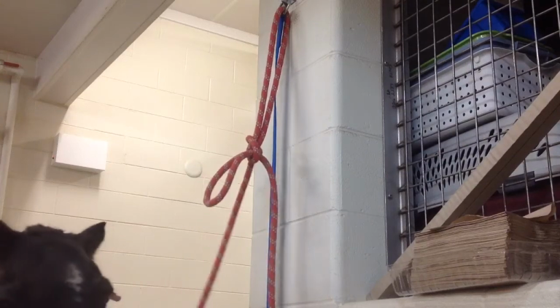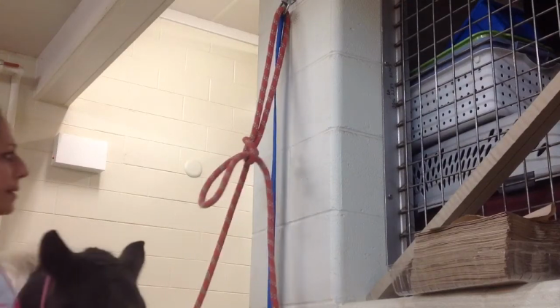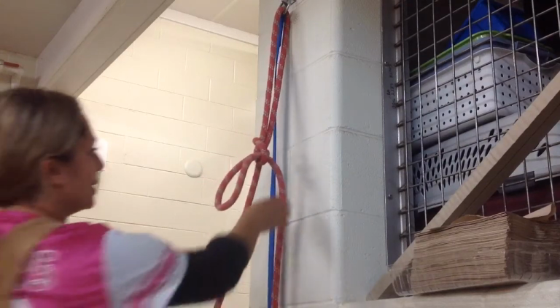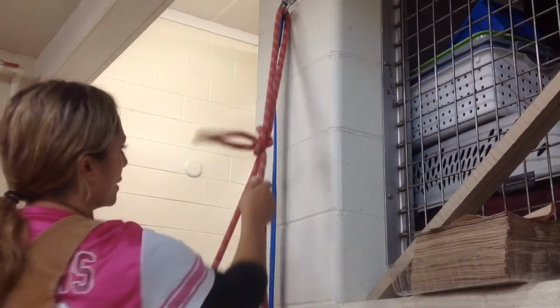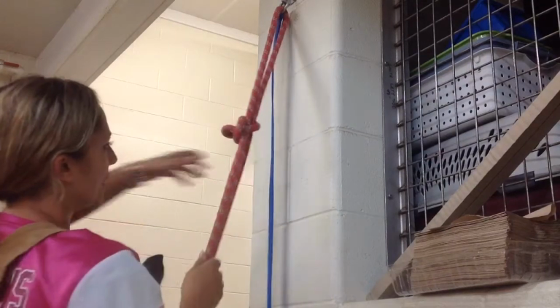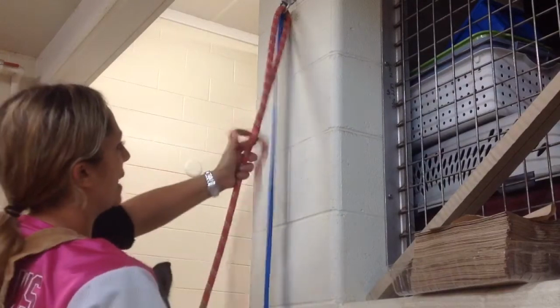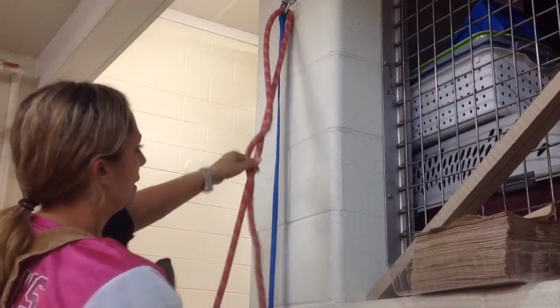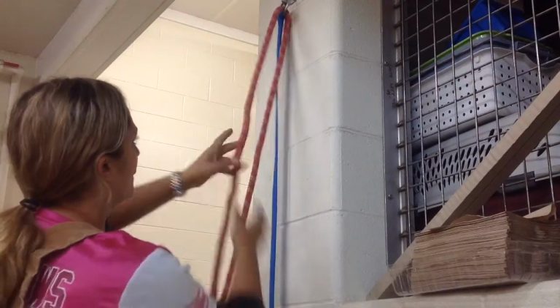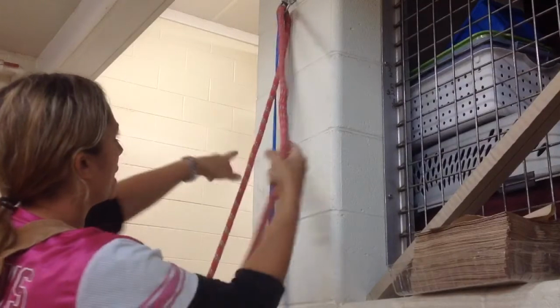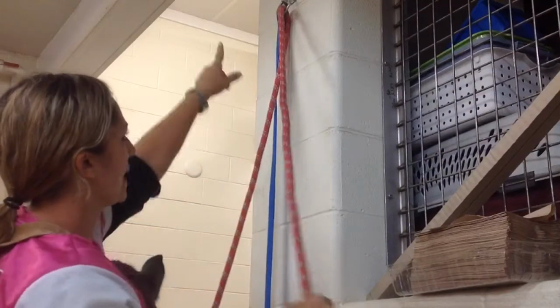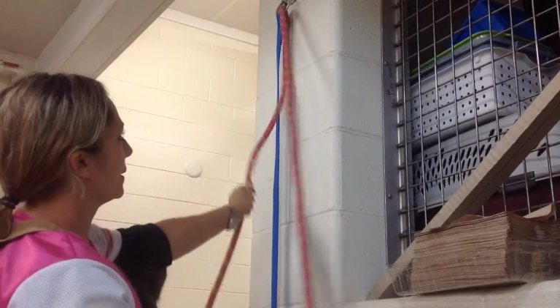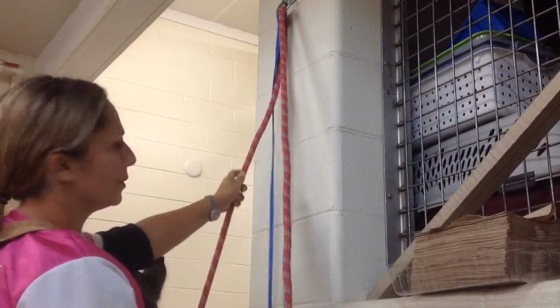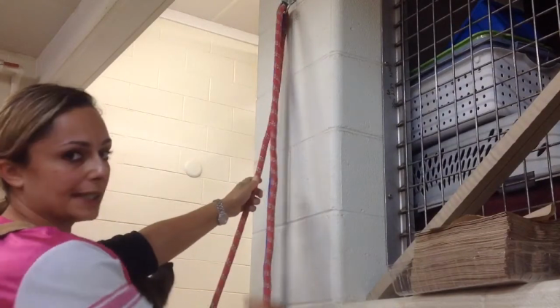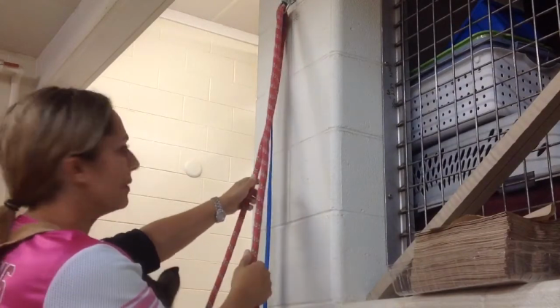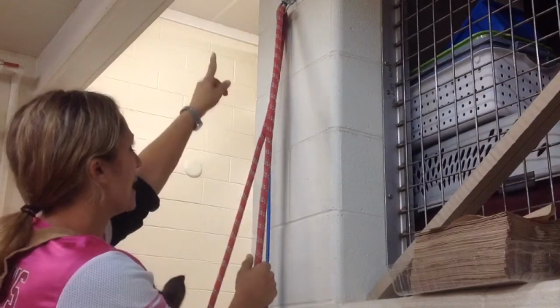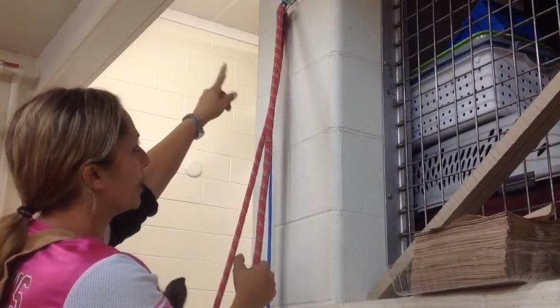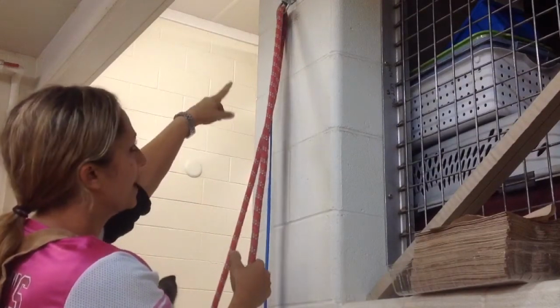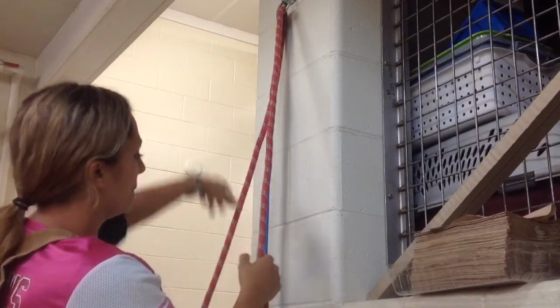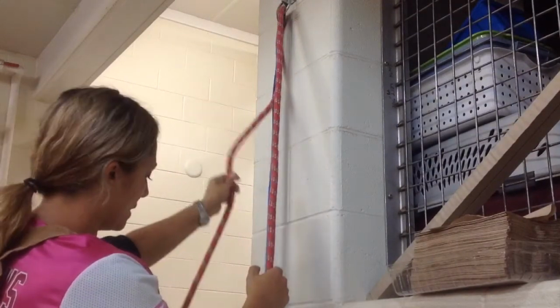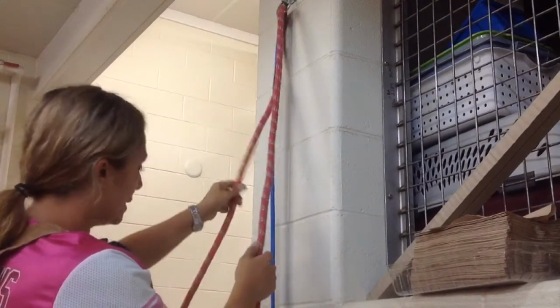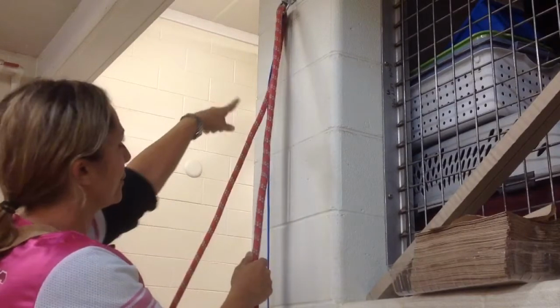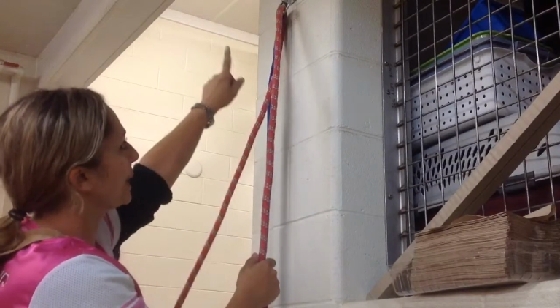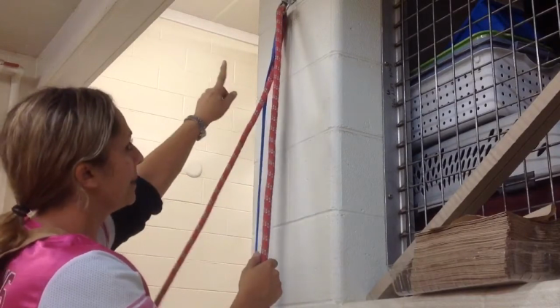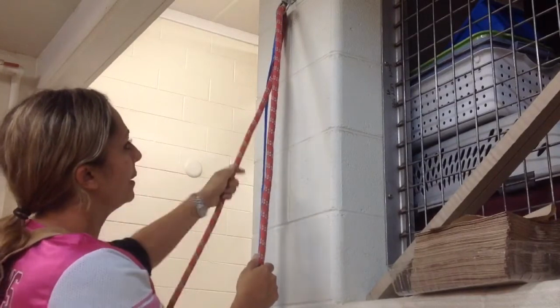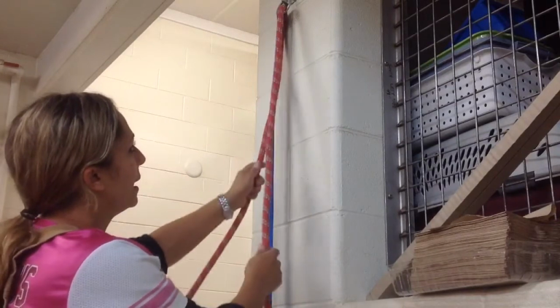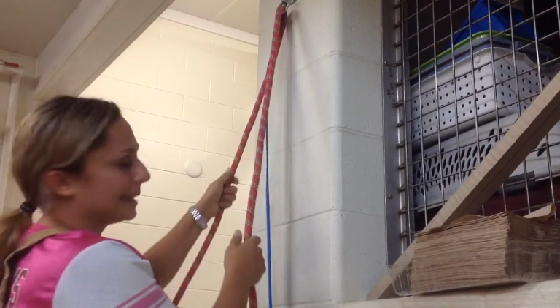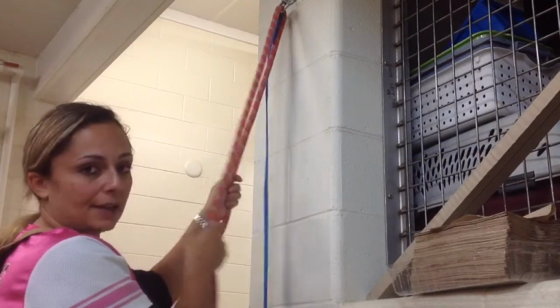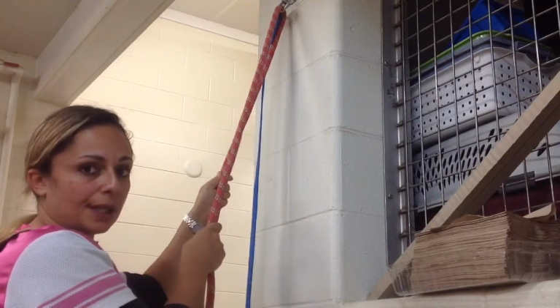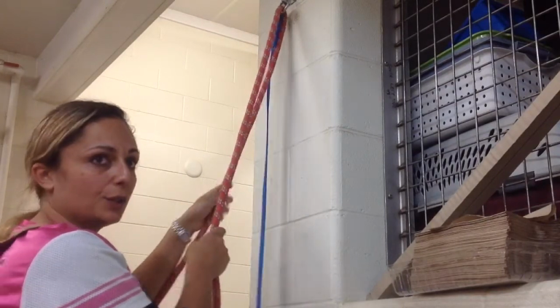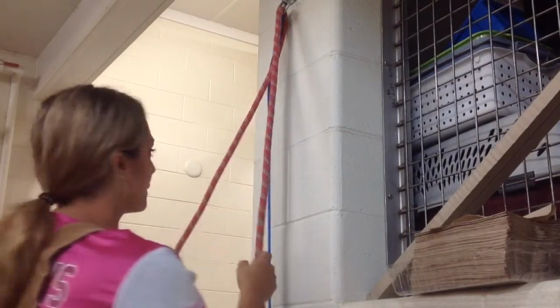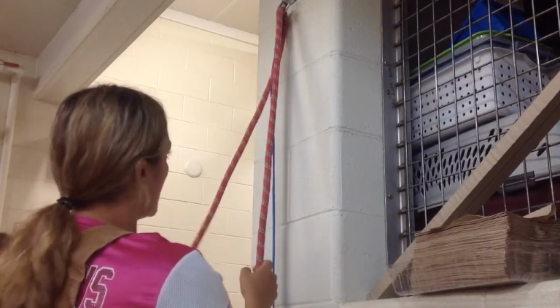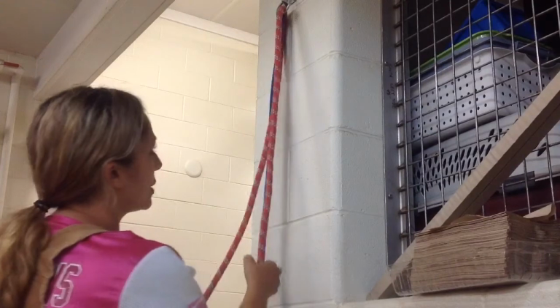This is going to be the quick release knot. If you look up top here, I have my horse — I have the lead rope through the ring up here. This is the safest place to quick release tie our horses.